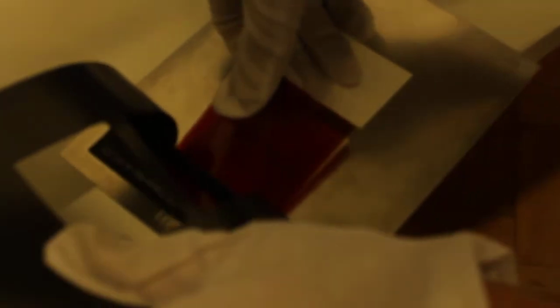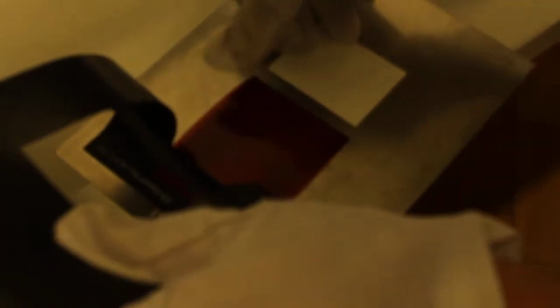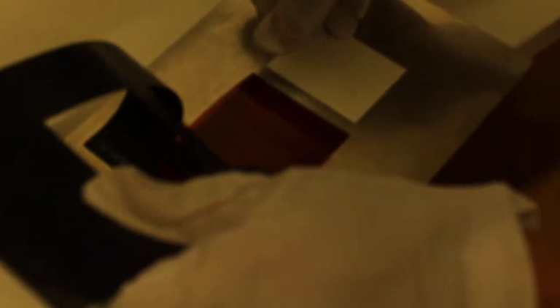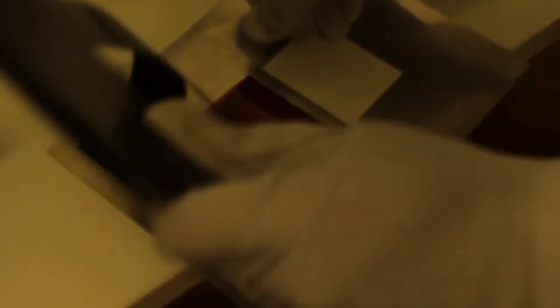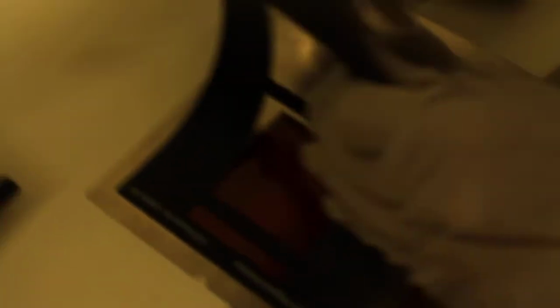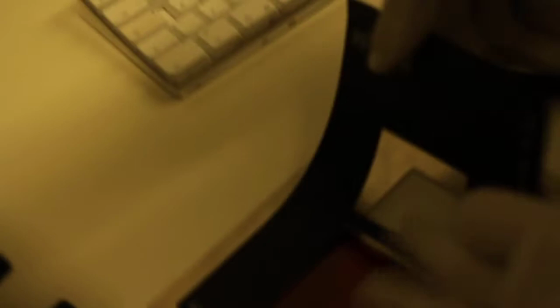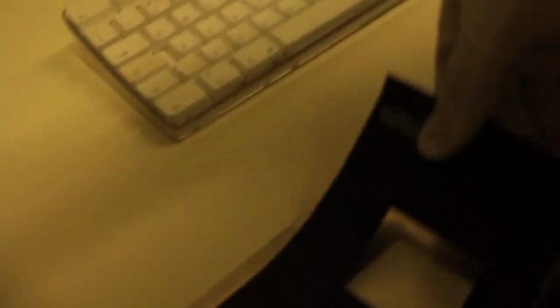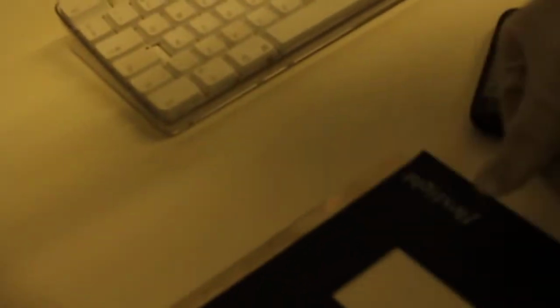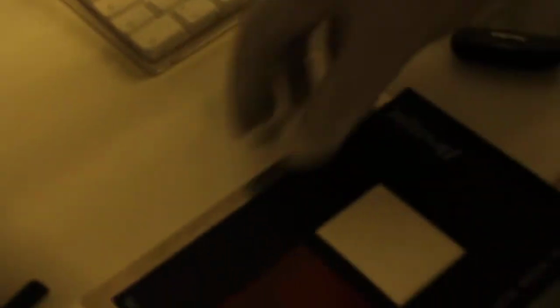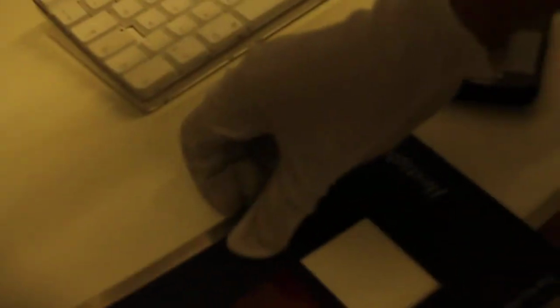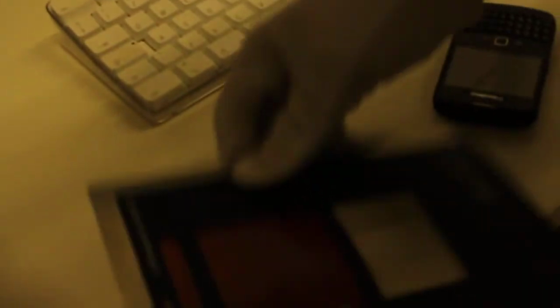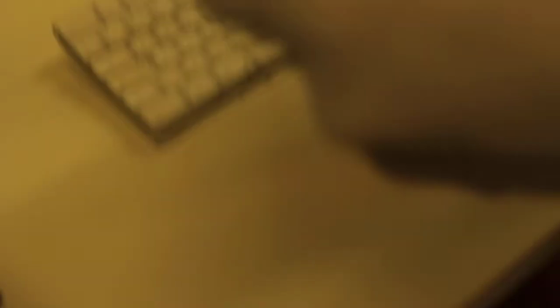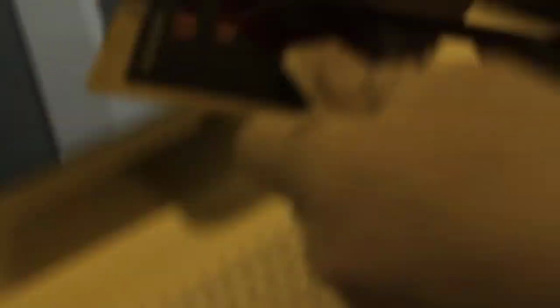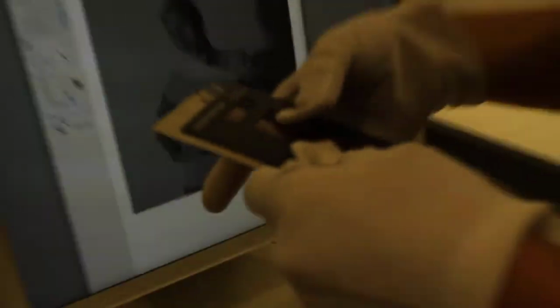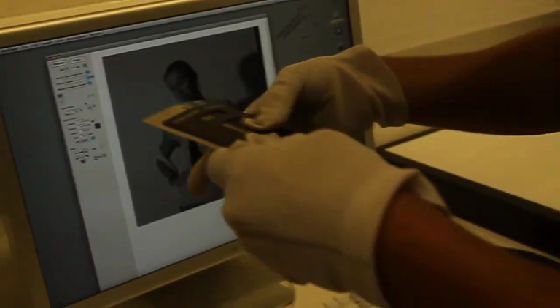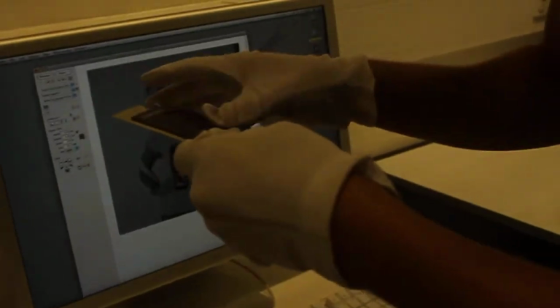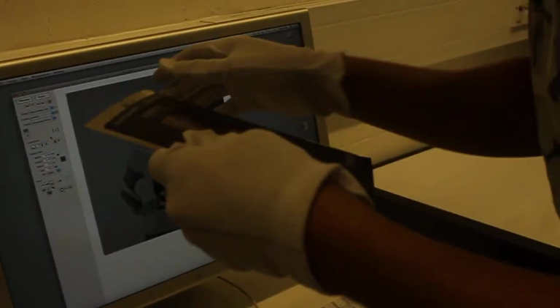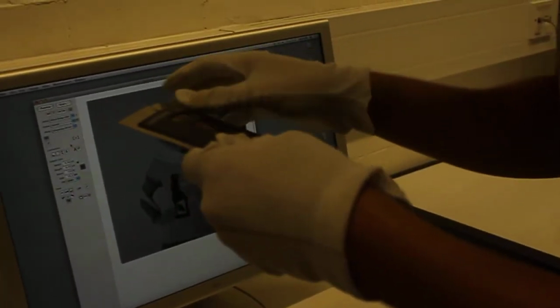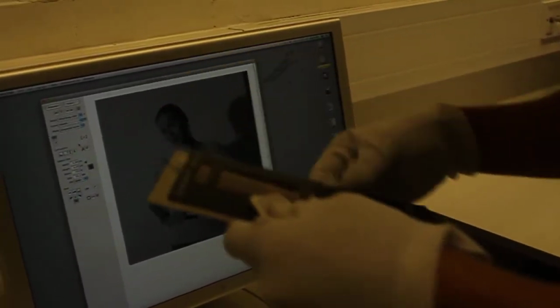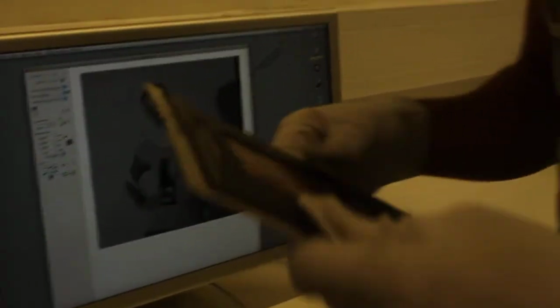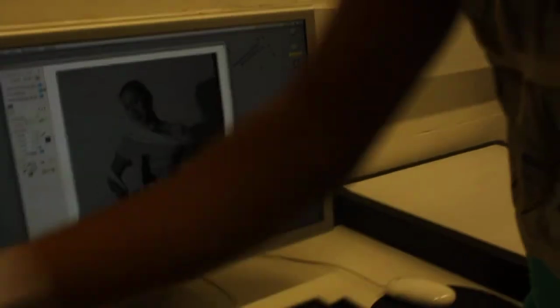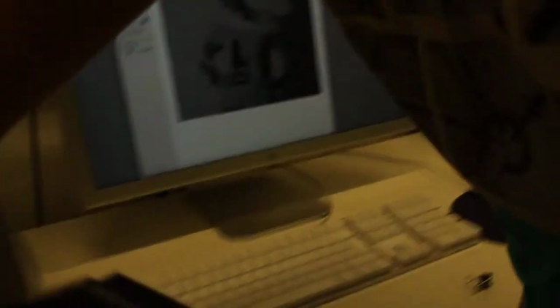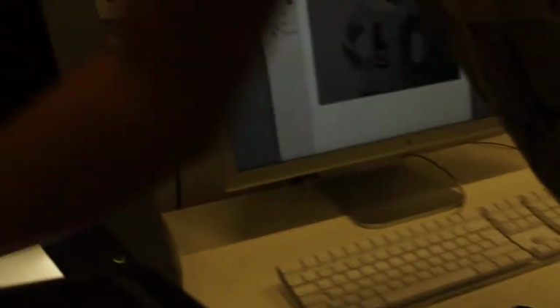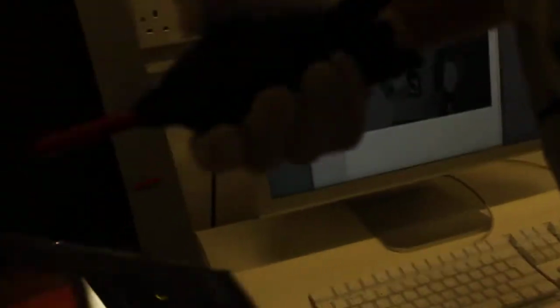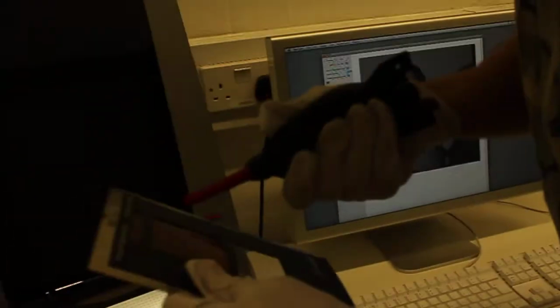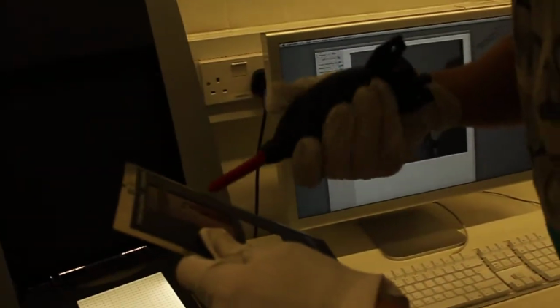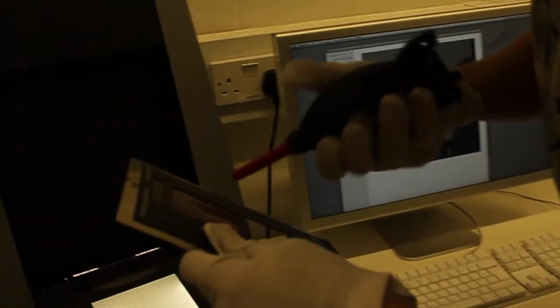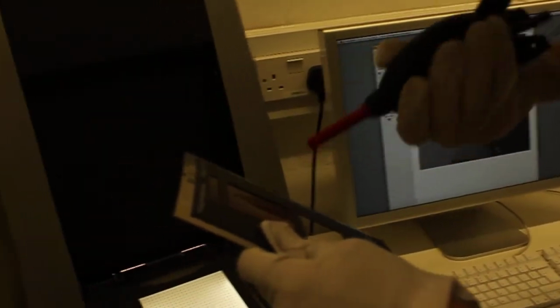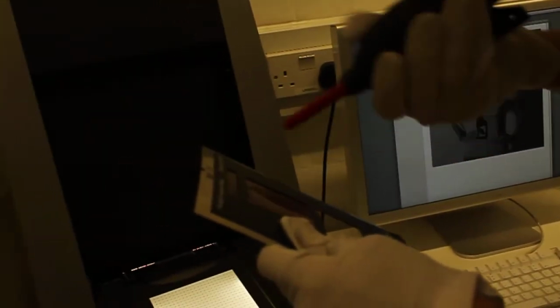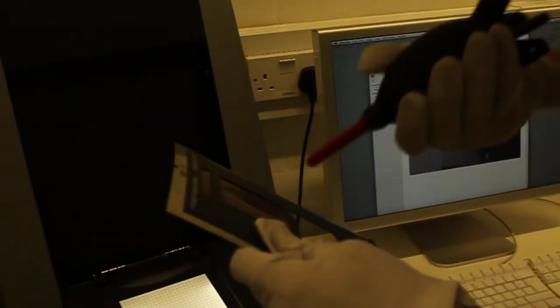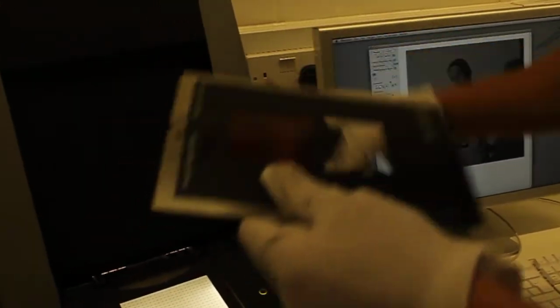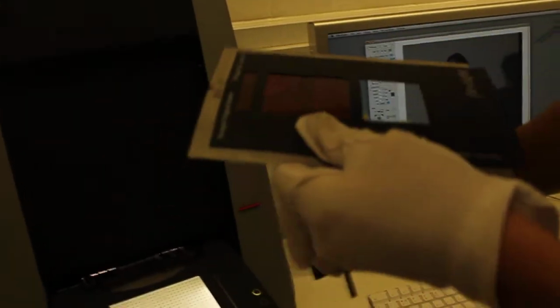You have to be careful with it. You have to make sure that your gloves are on so that you don't destroy the images. Can I hear the blower please? You have to make sure there's no dust particles on the film.